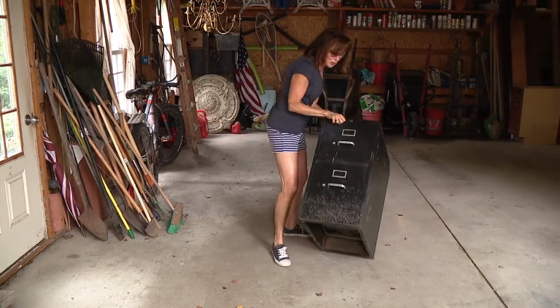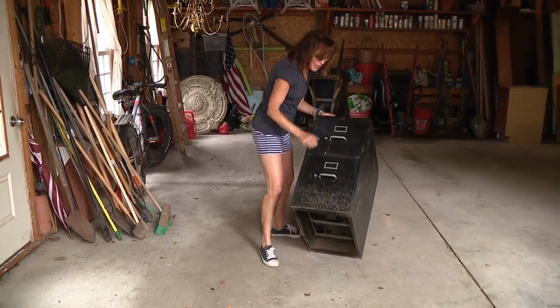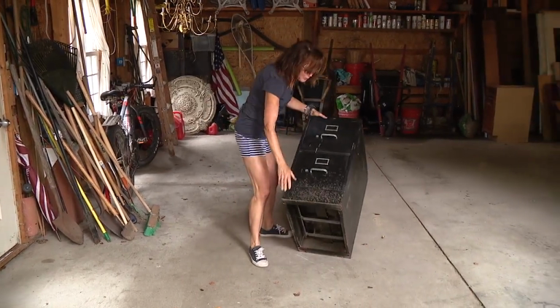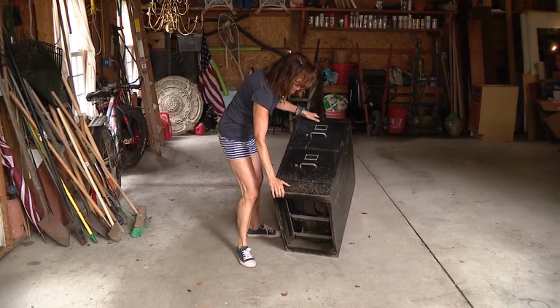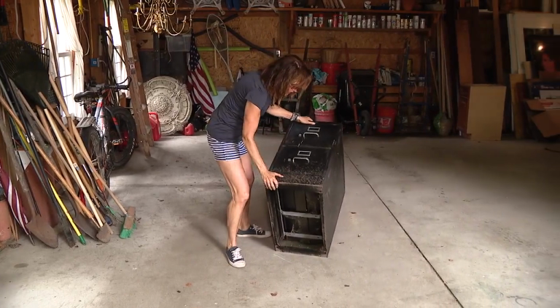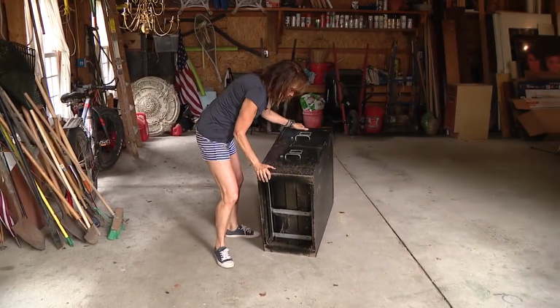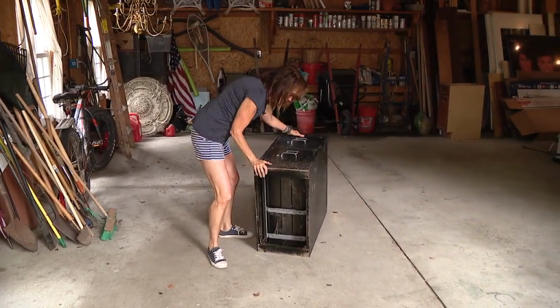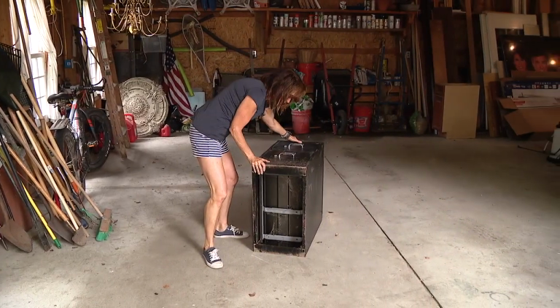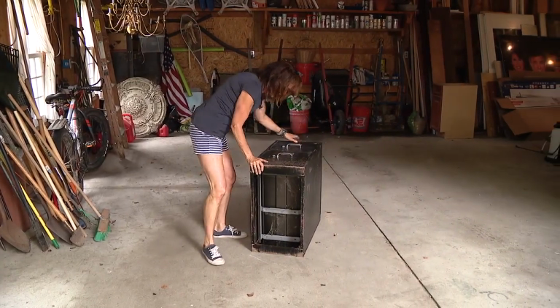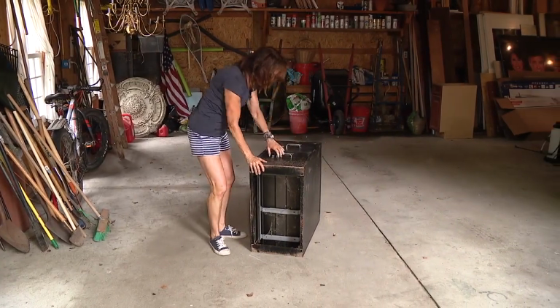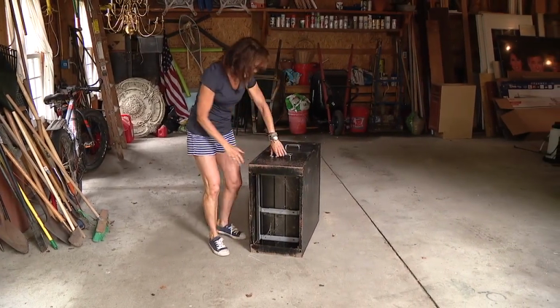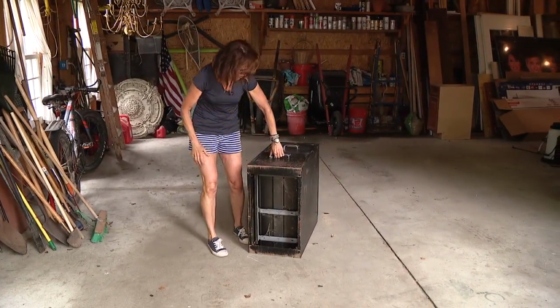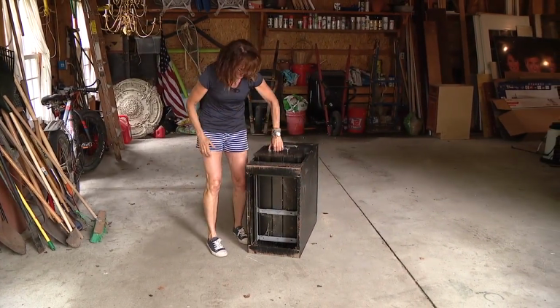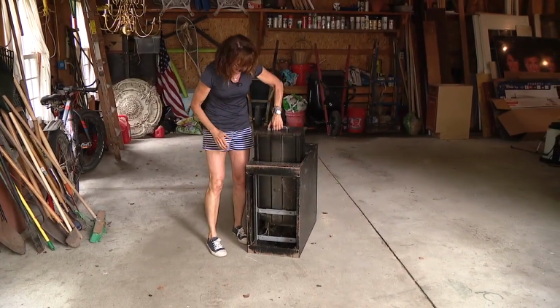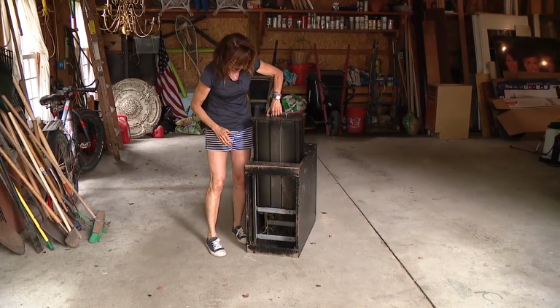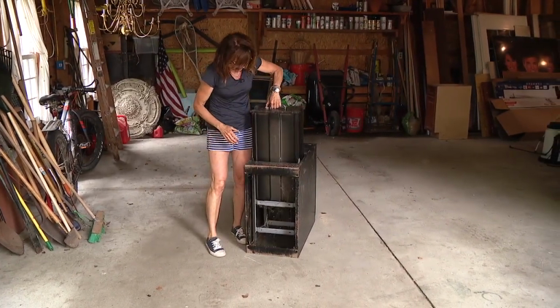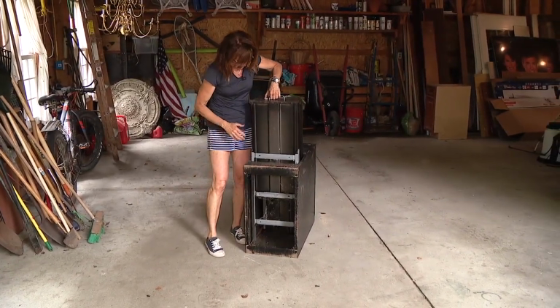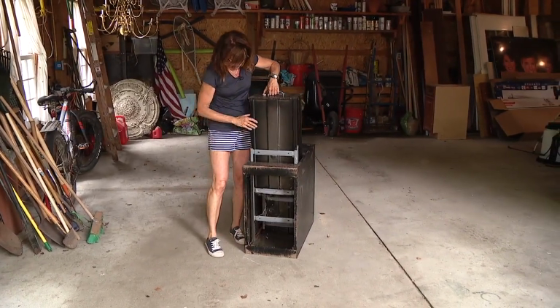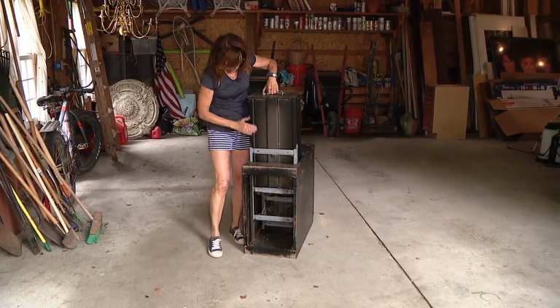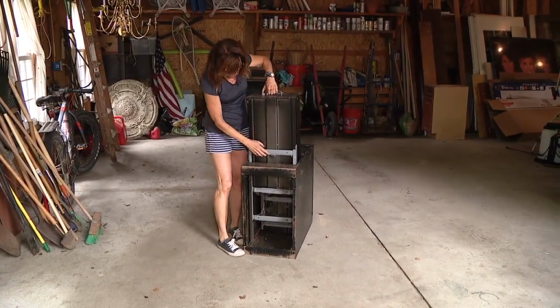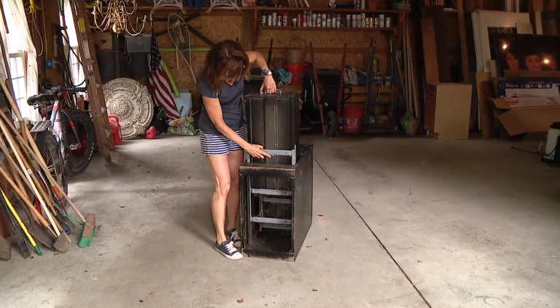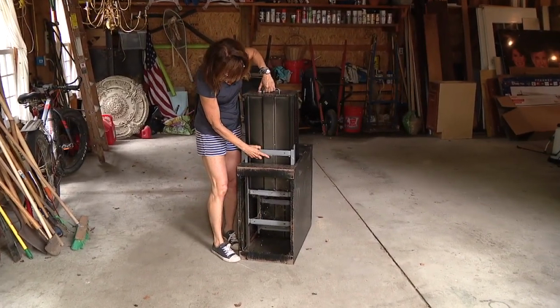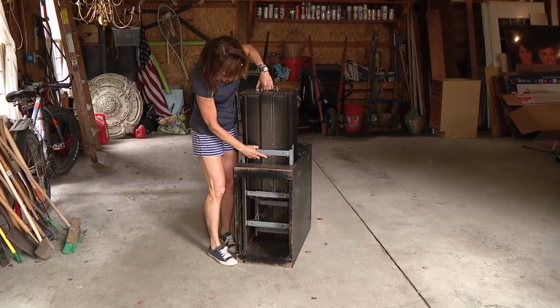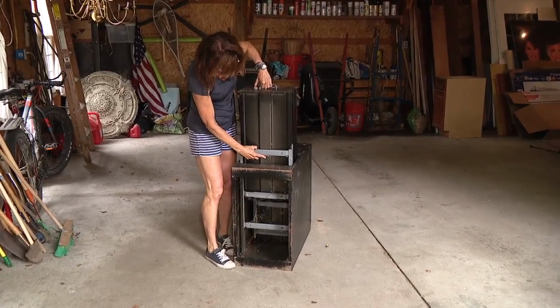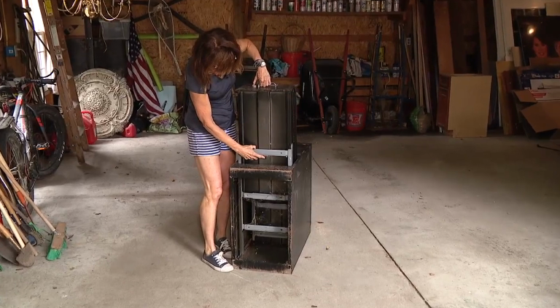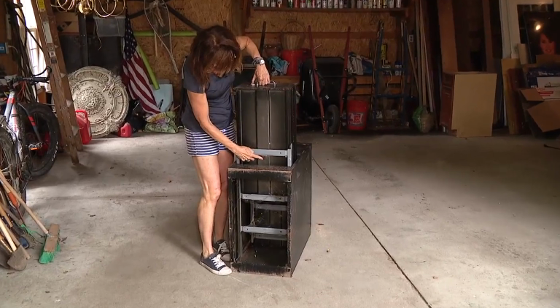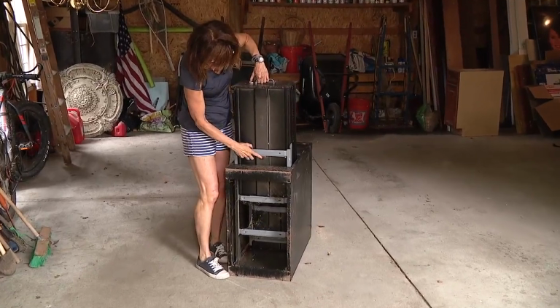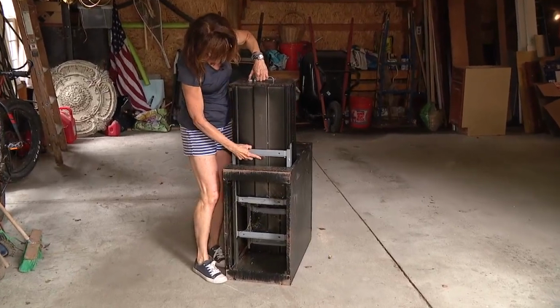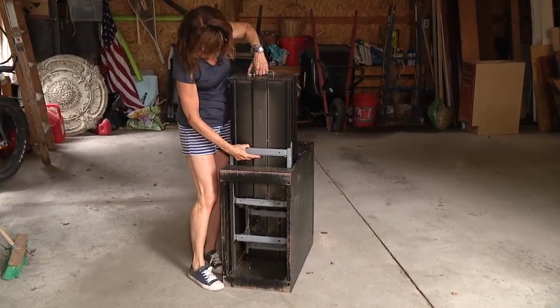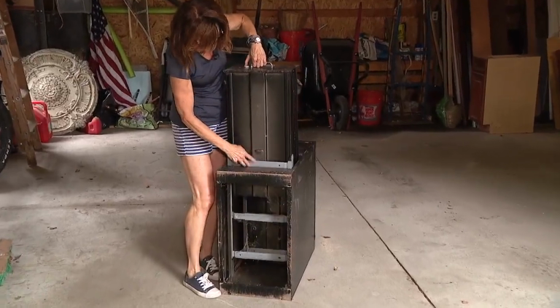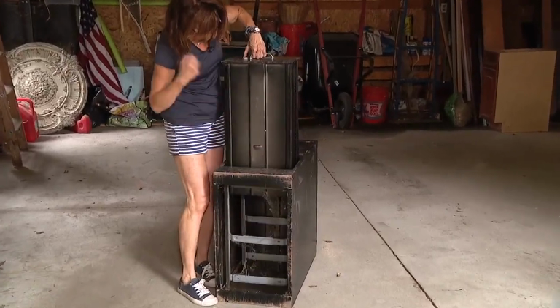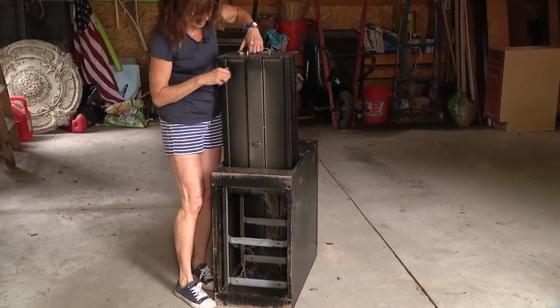I'm going to roll it on its back and pull the drawers out. And then you get to a point where there's a stop. You have to reuse that.